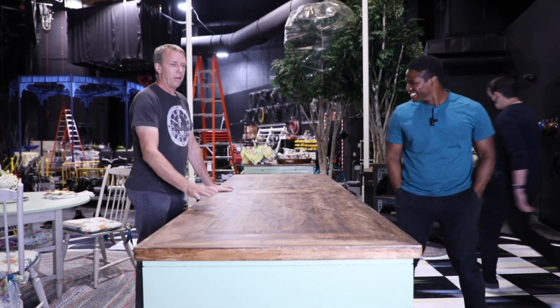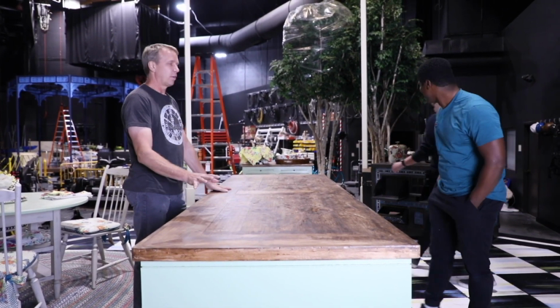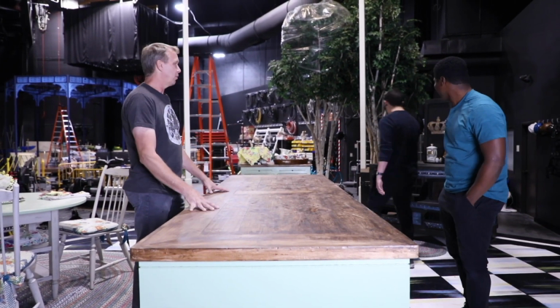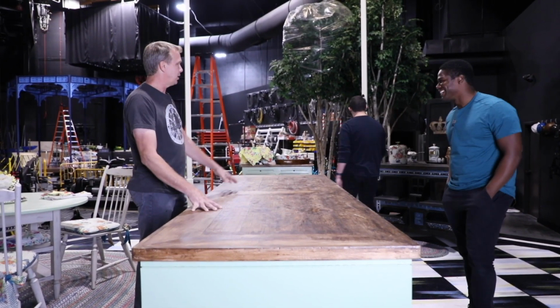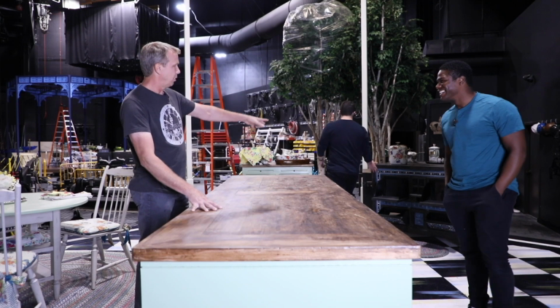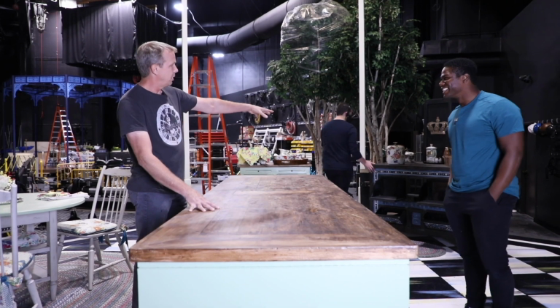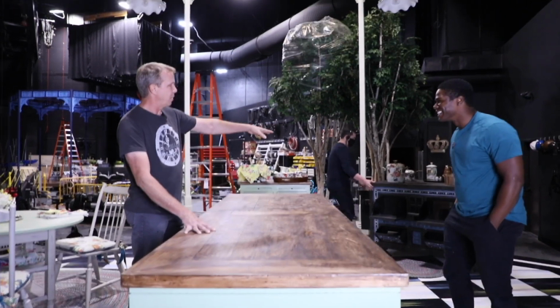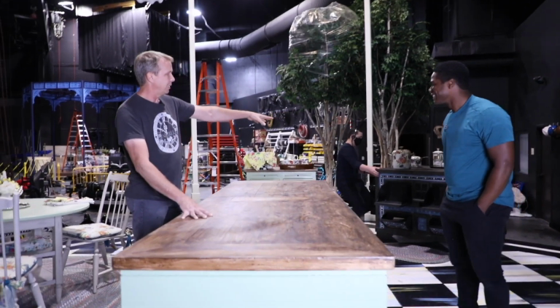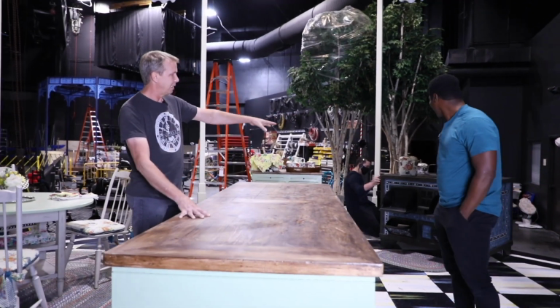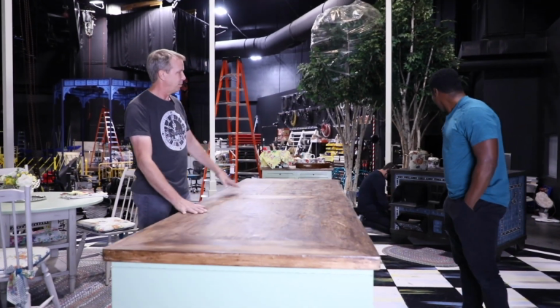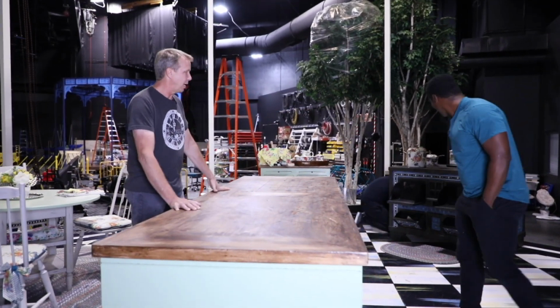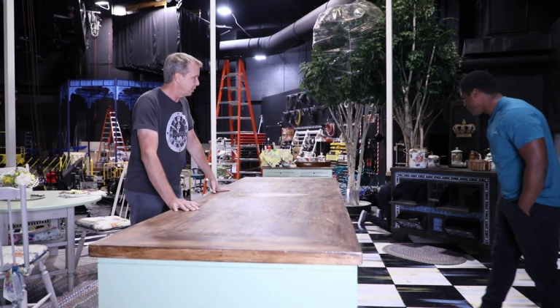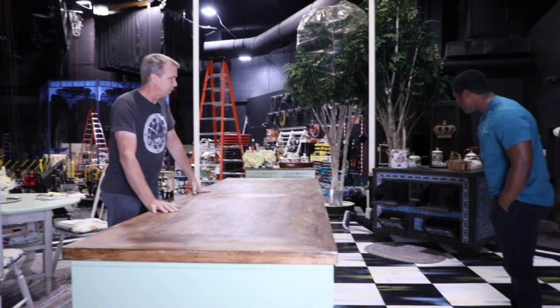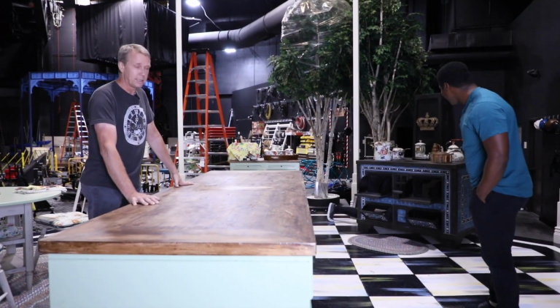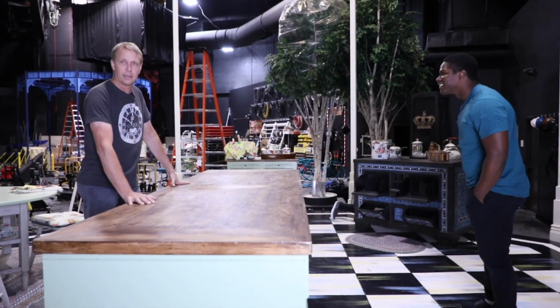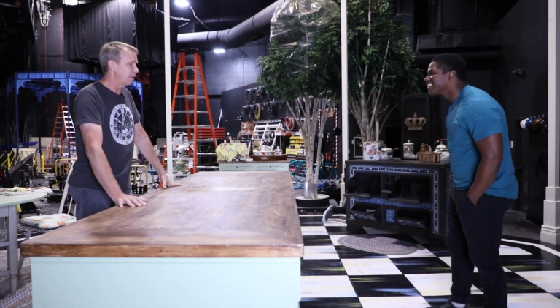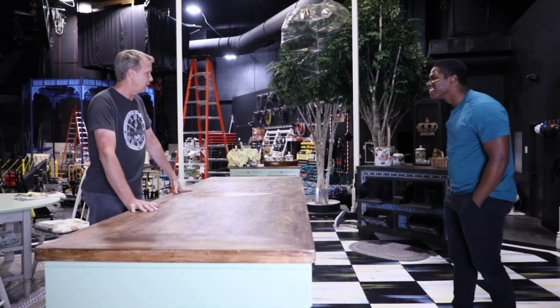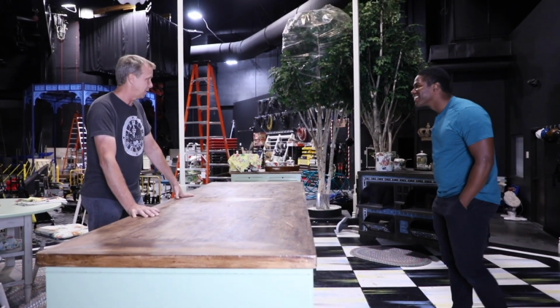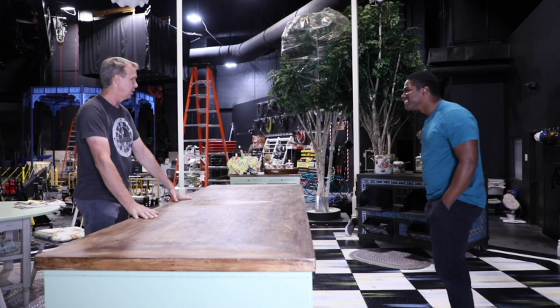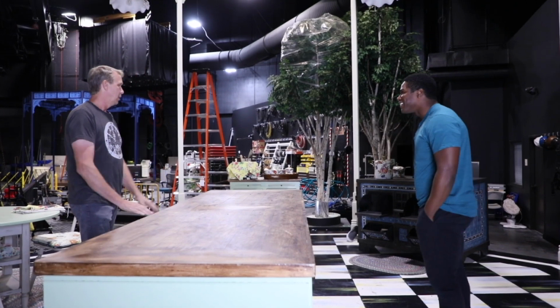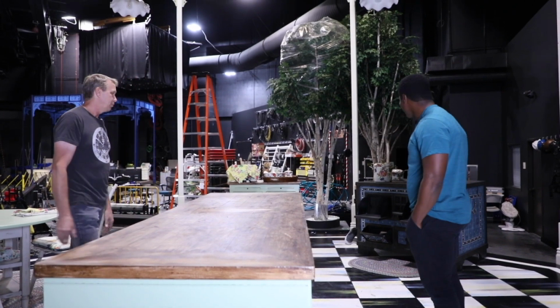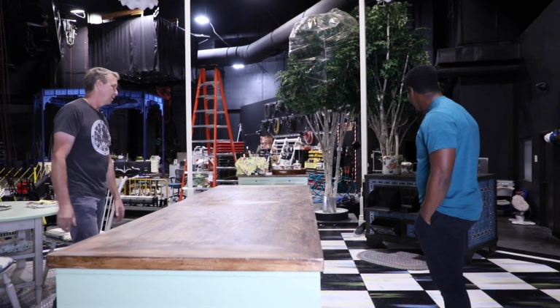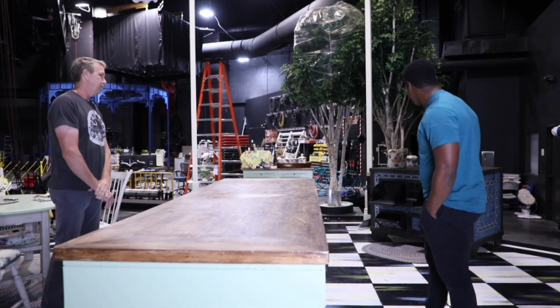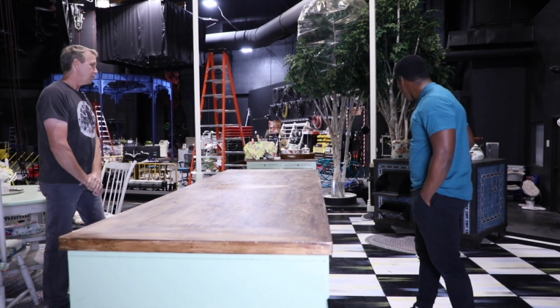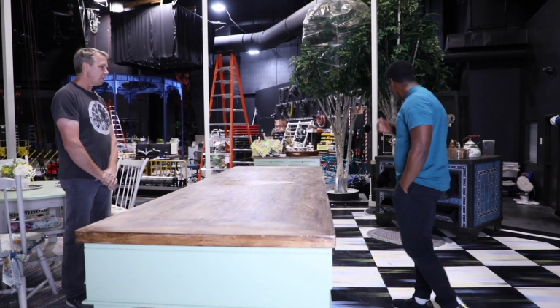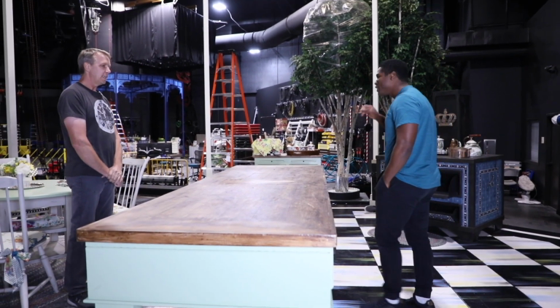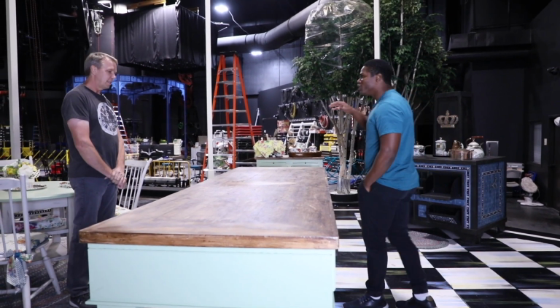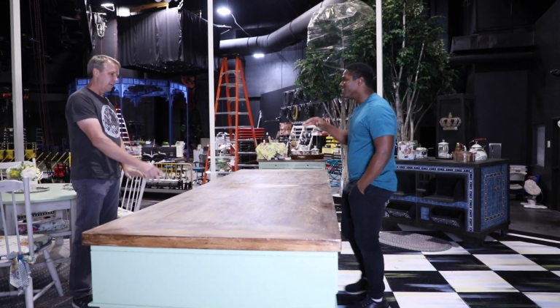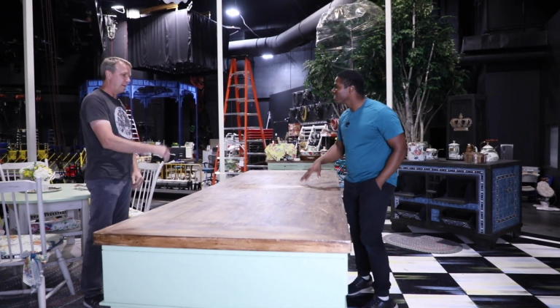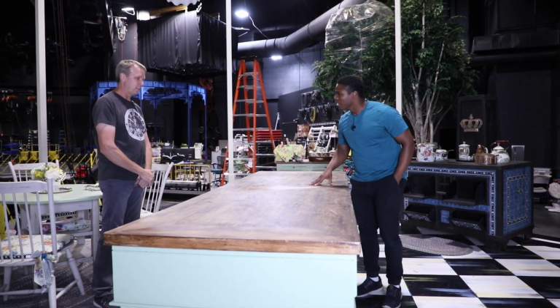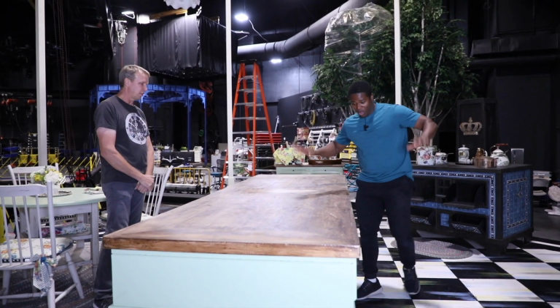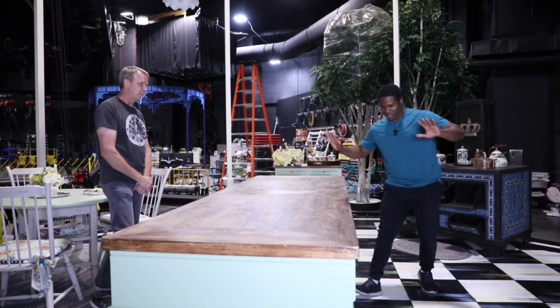All the controls for this are embedded inside this set piece right here, so the technician lives in there during the scene. Whoa.